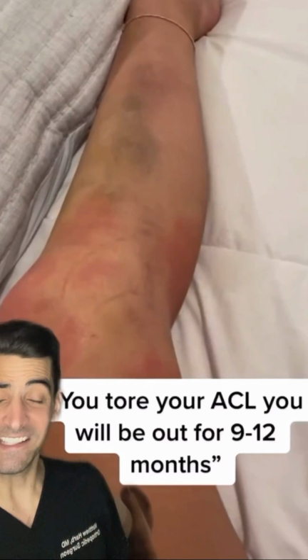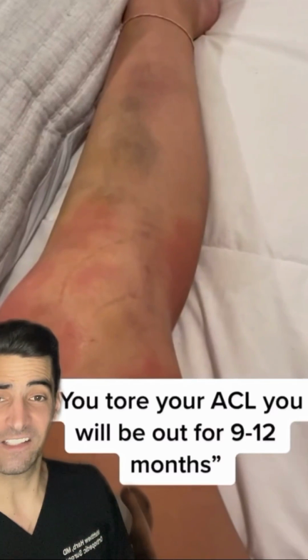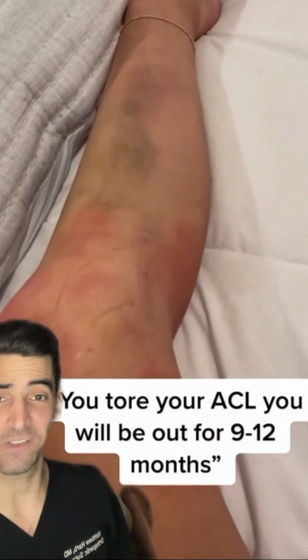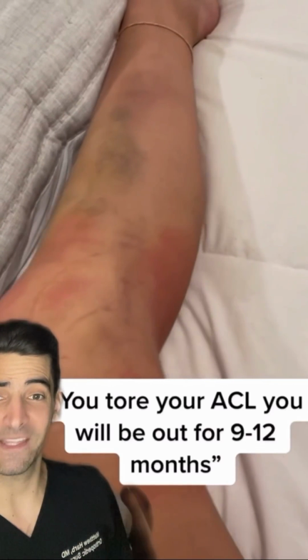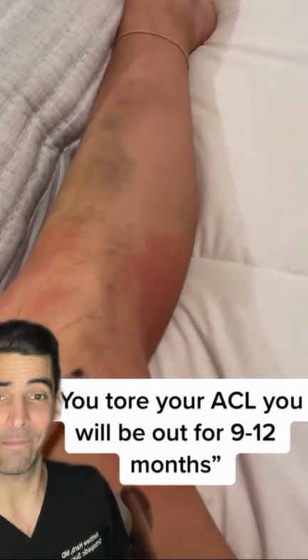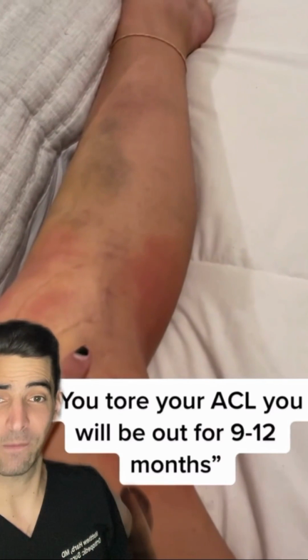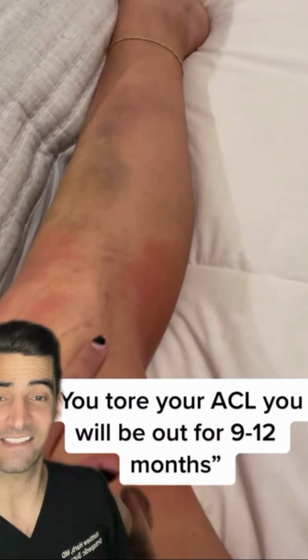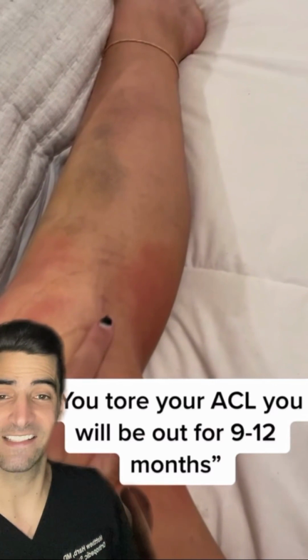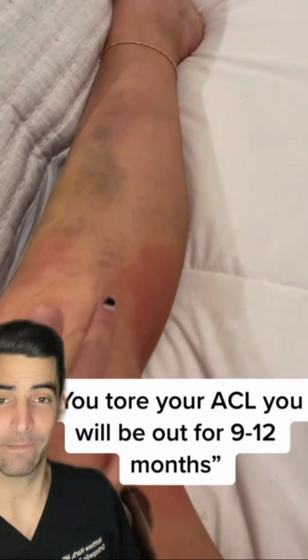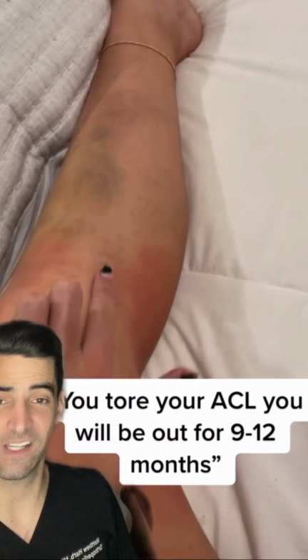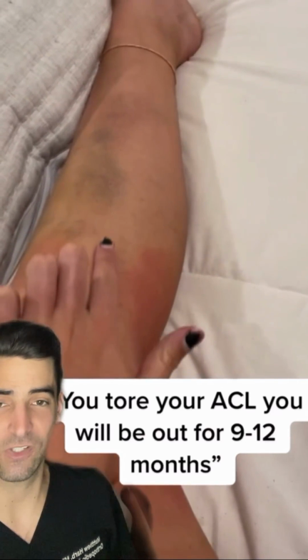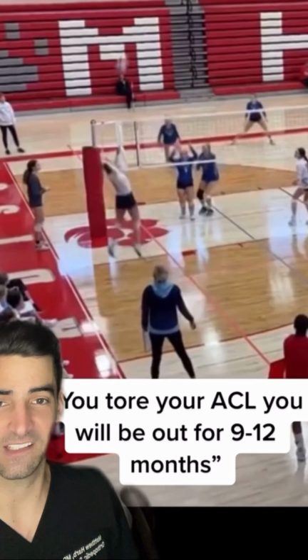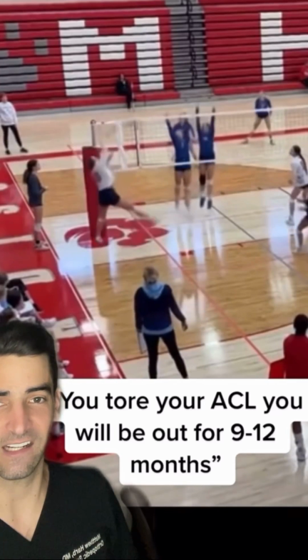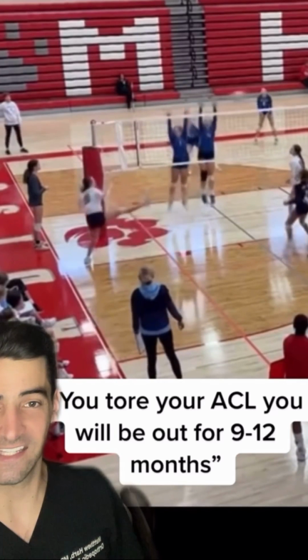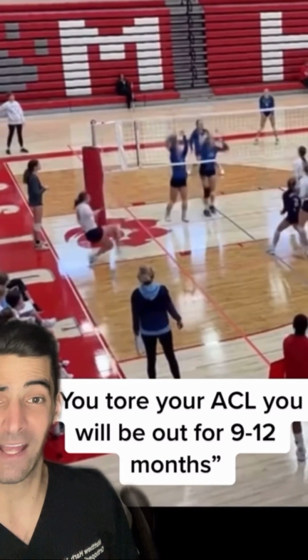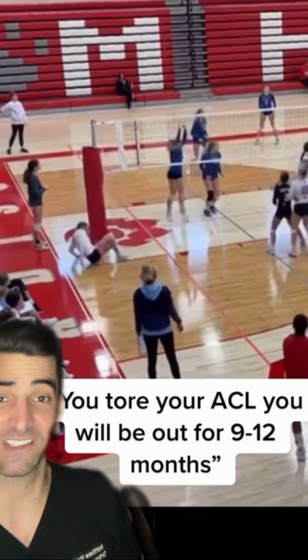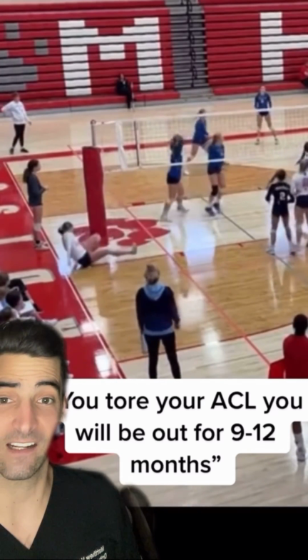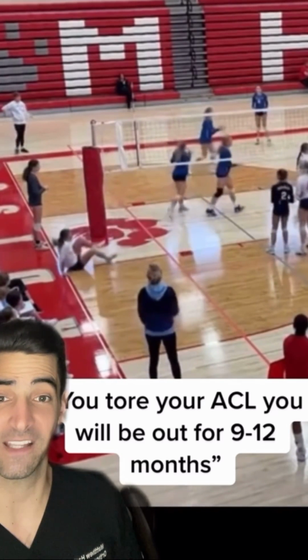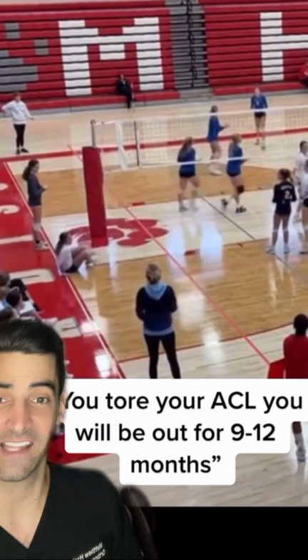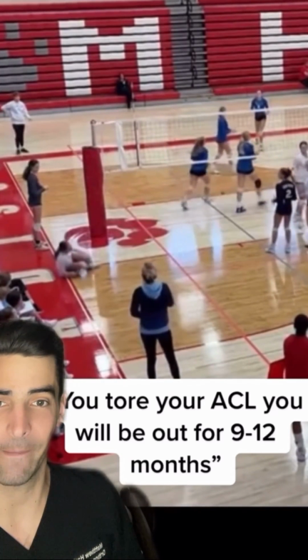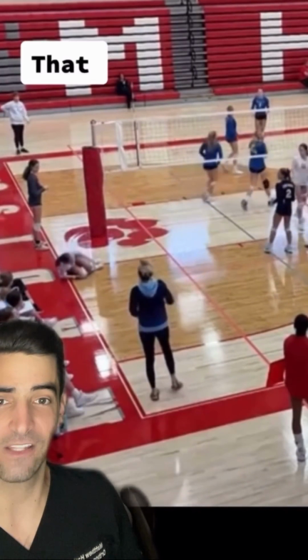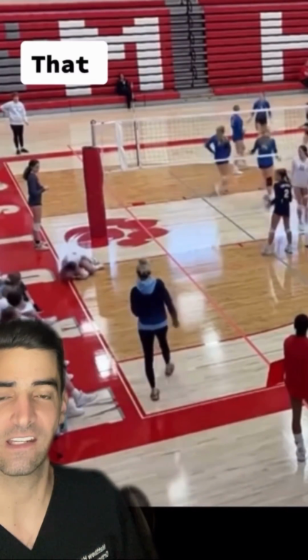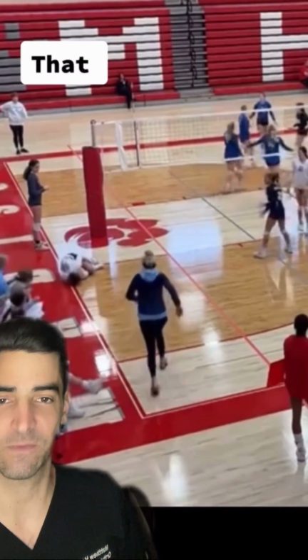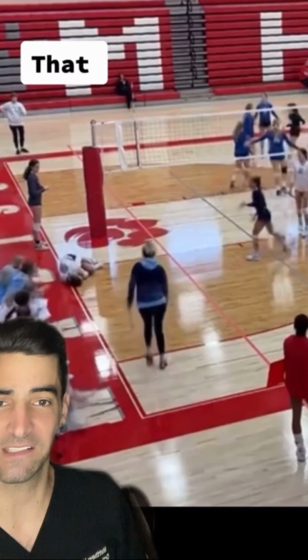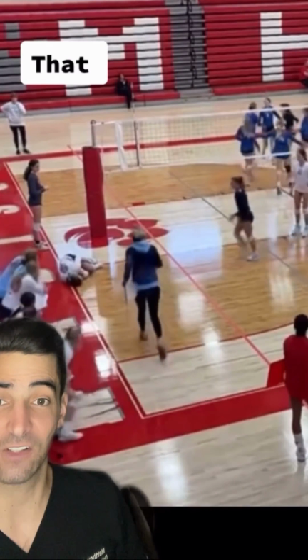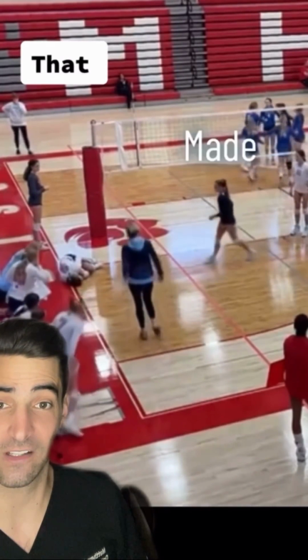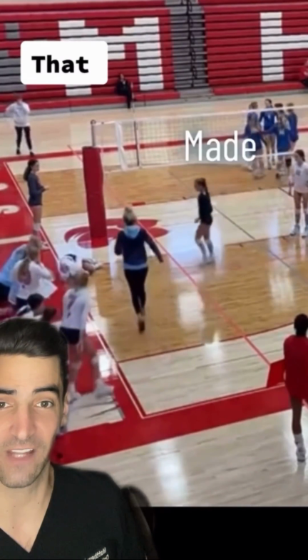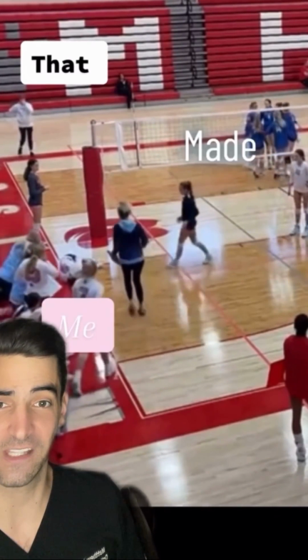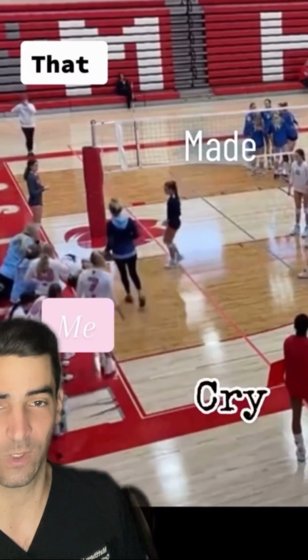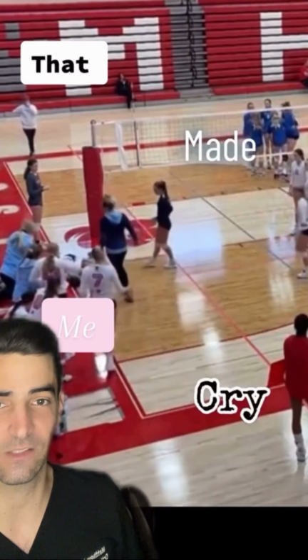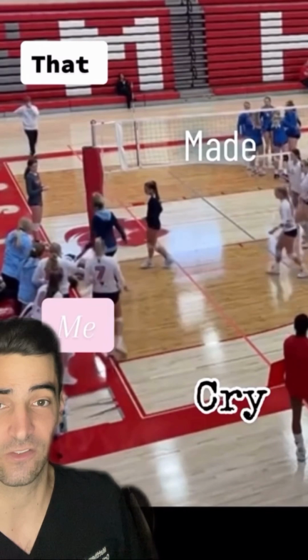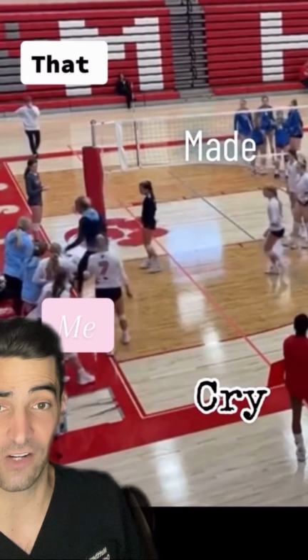ACL tears most commonly happen from non-contact pivoting, which you can see here. The knee will actually slide out of place and then come back, damaging the meniscus, cartilage, and other structures — and will need a reconstruction.